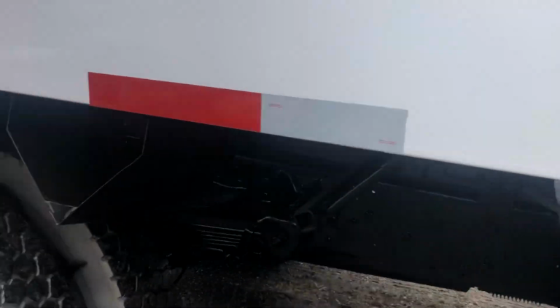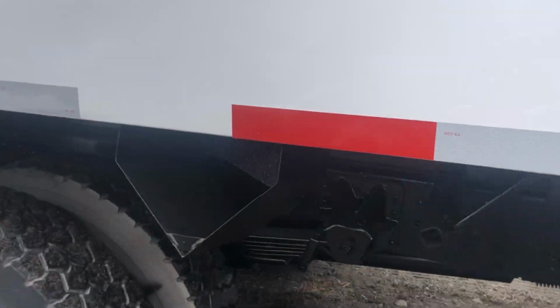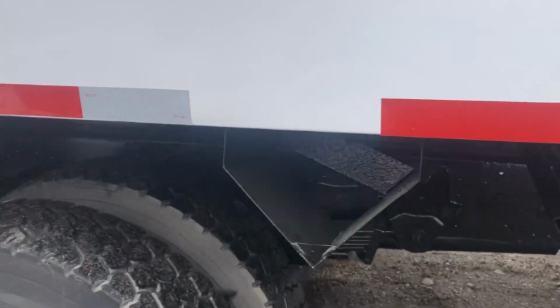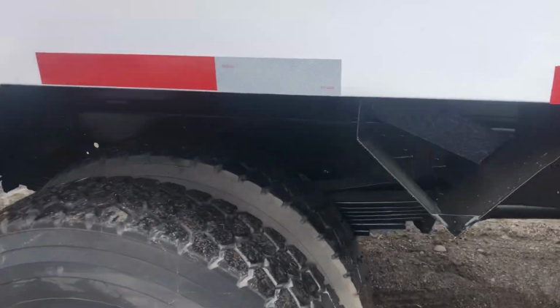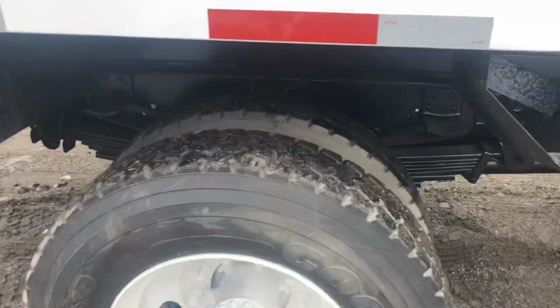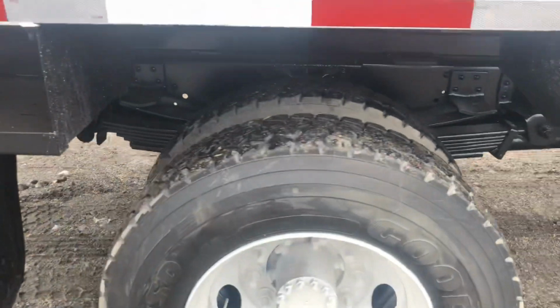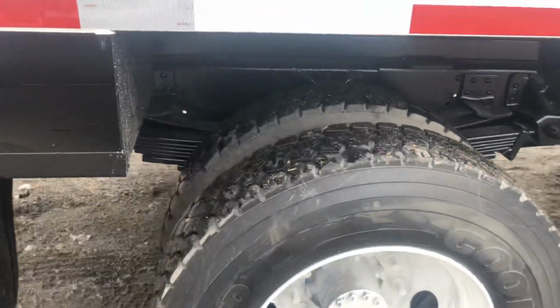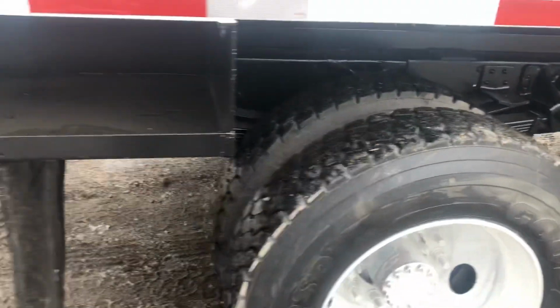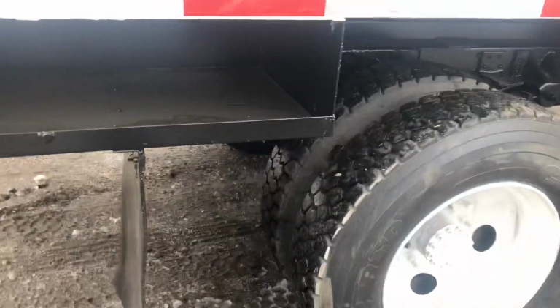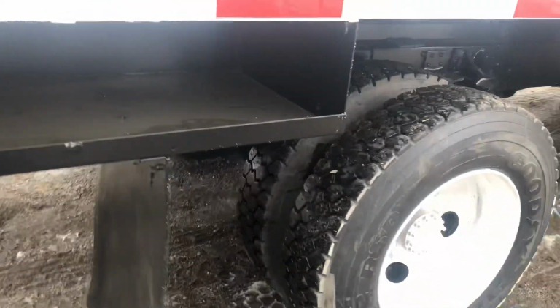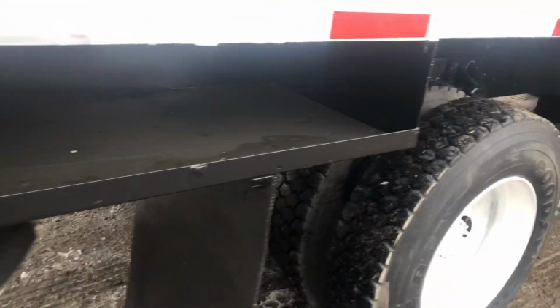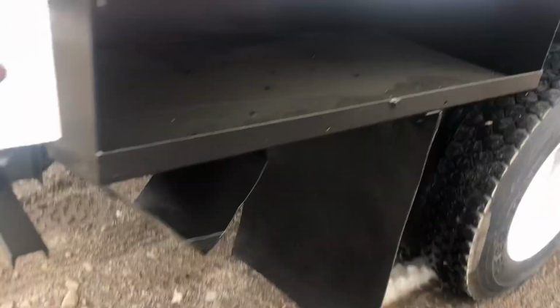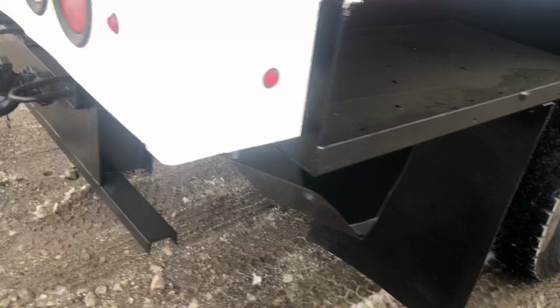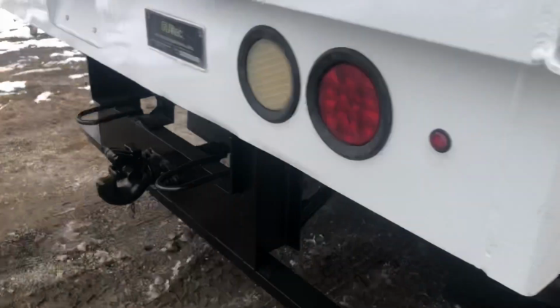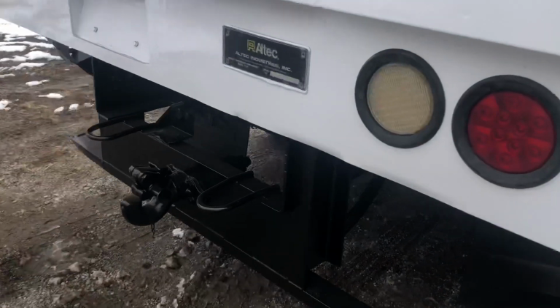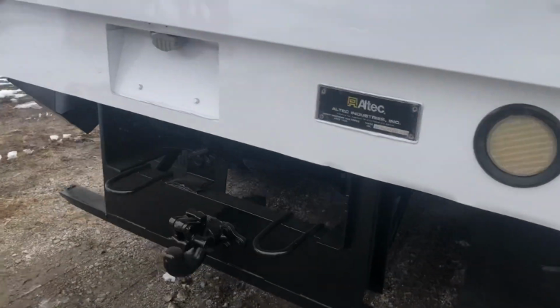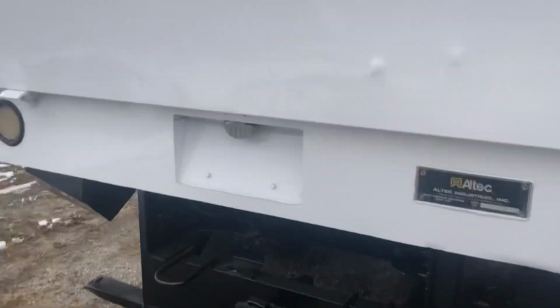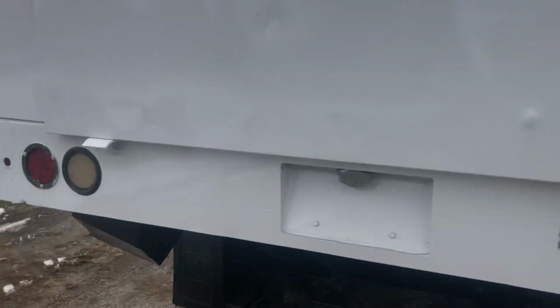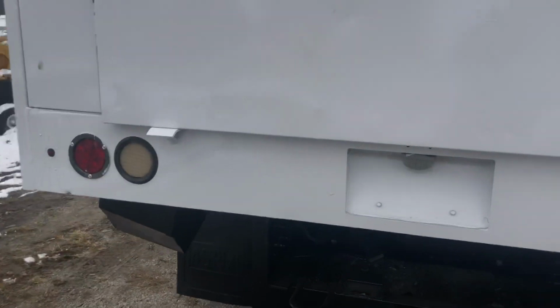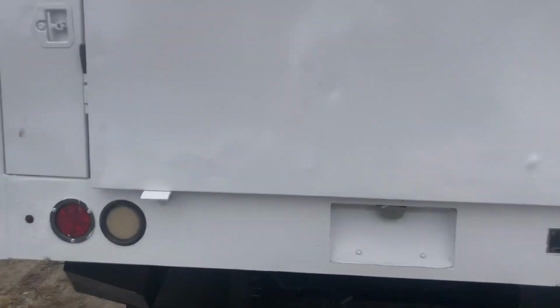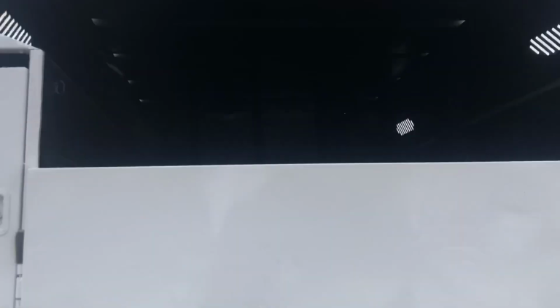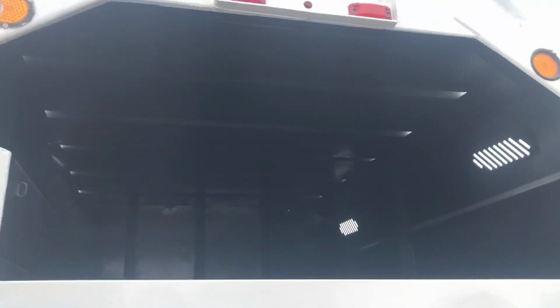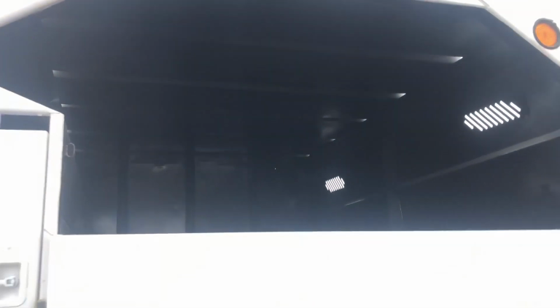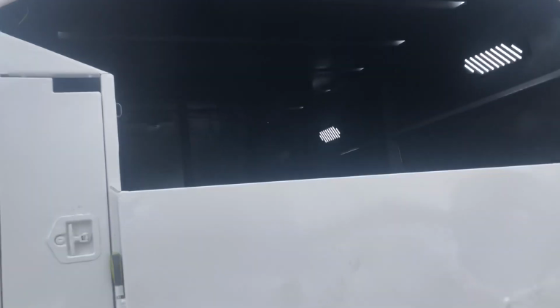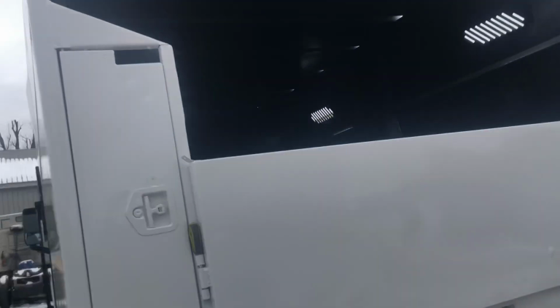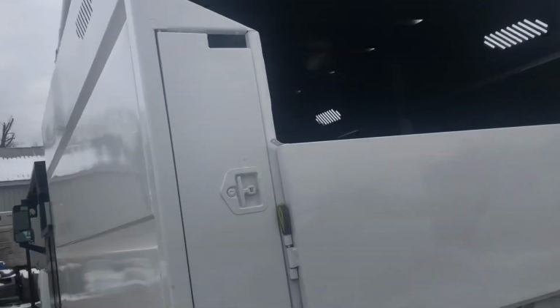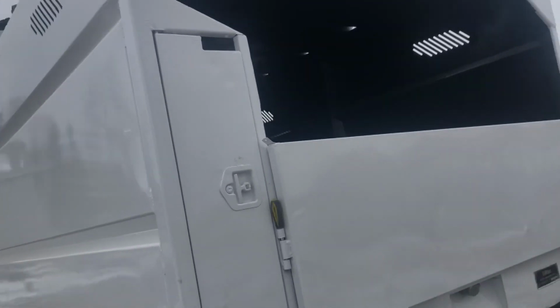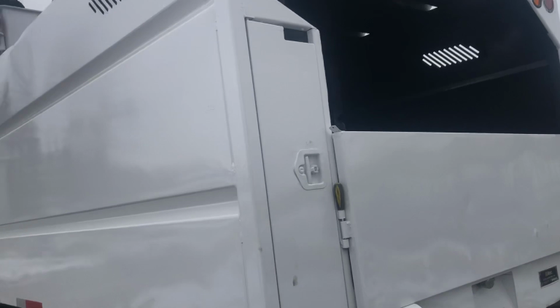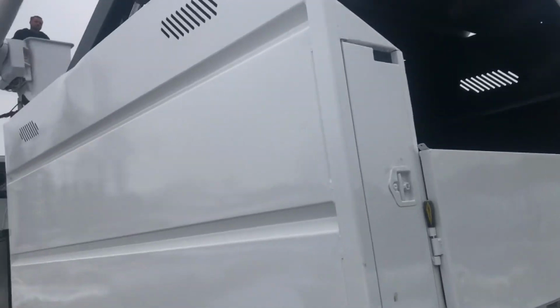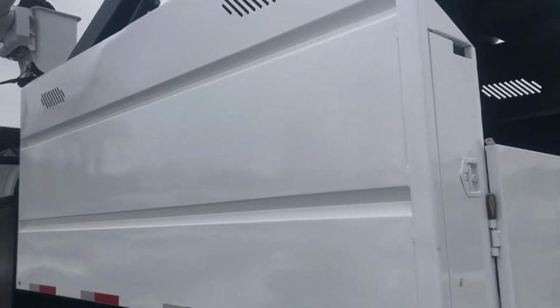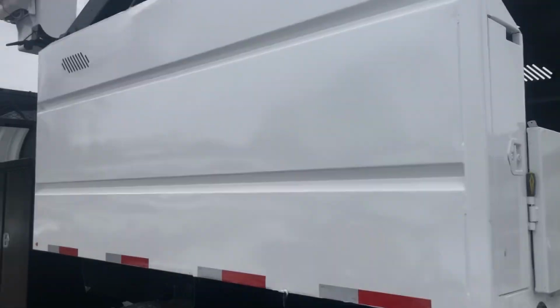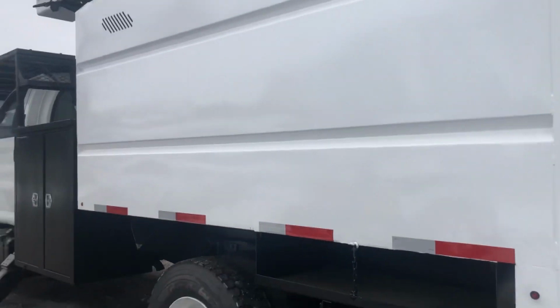It is a gas engine and a gas pony motor, and they both draw off of the same tank. You've got your vented caps on this side. Really nice truck here.